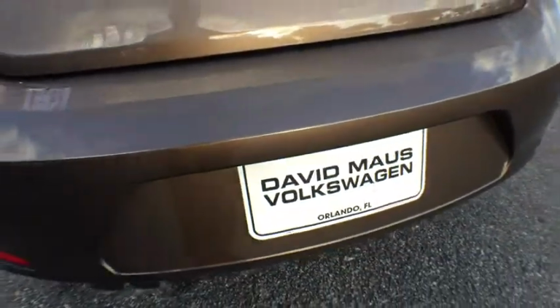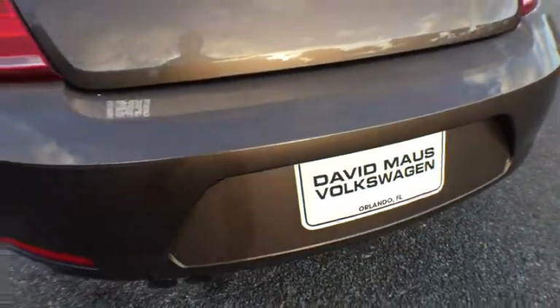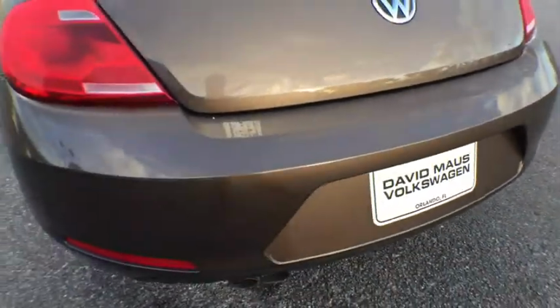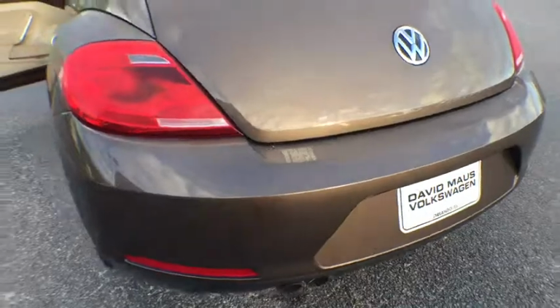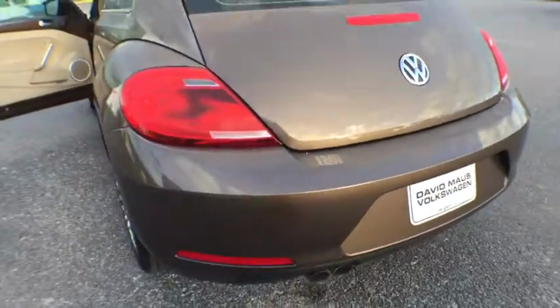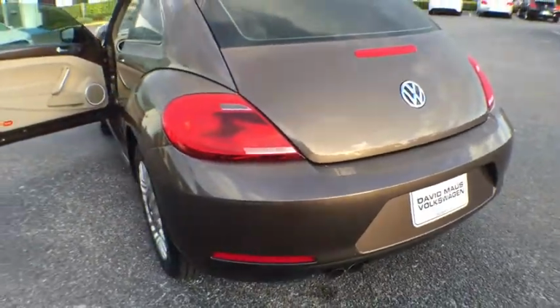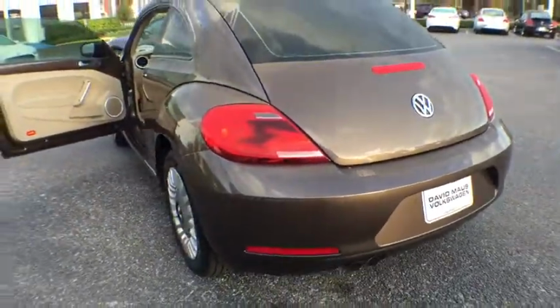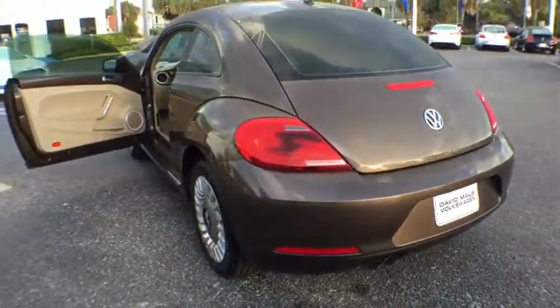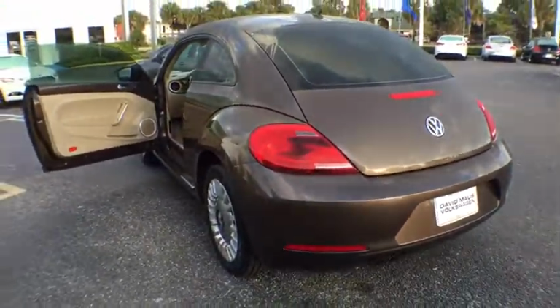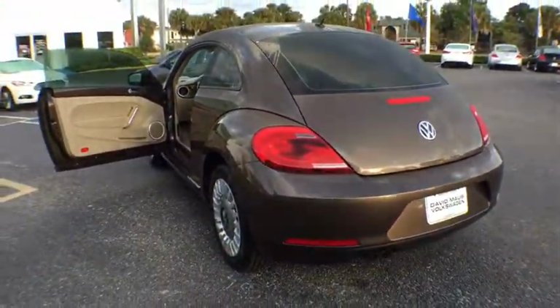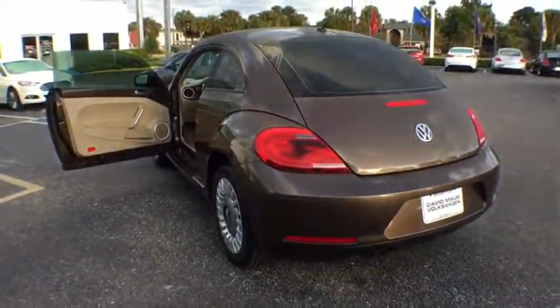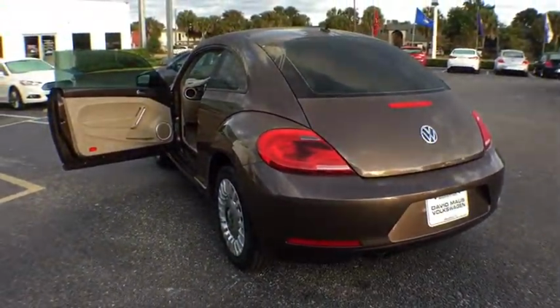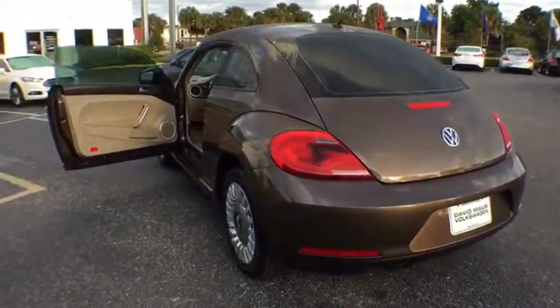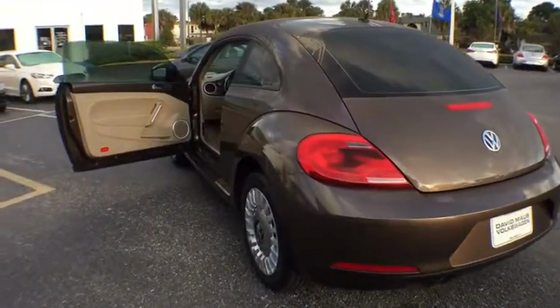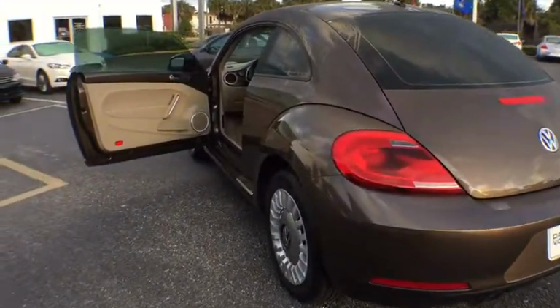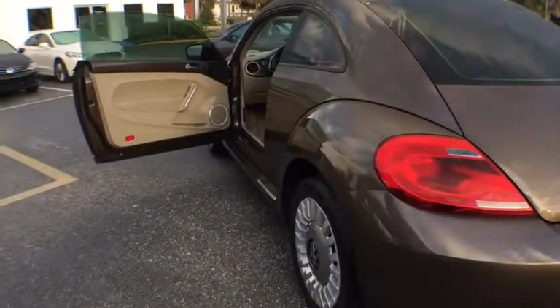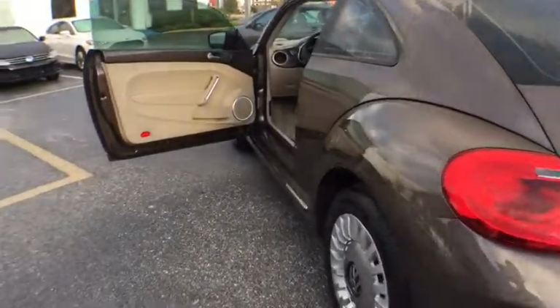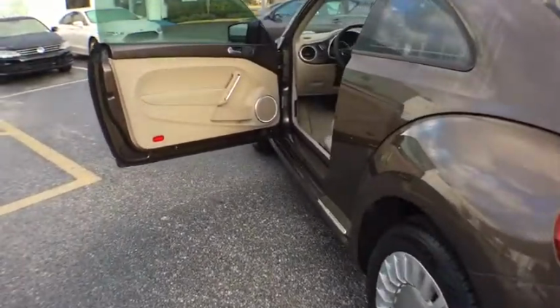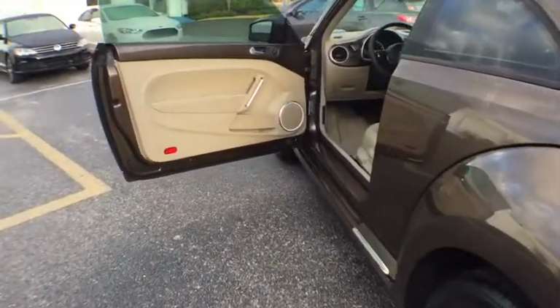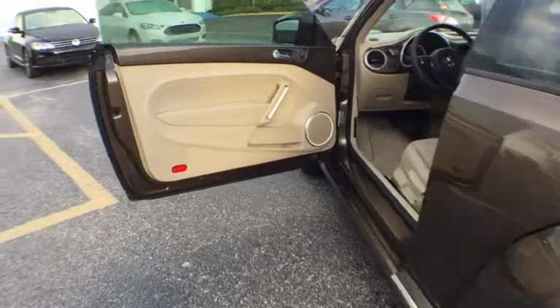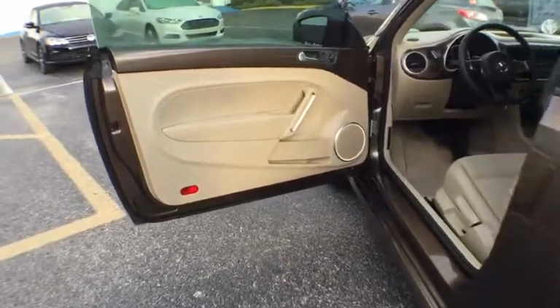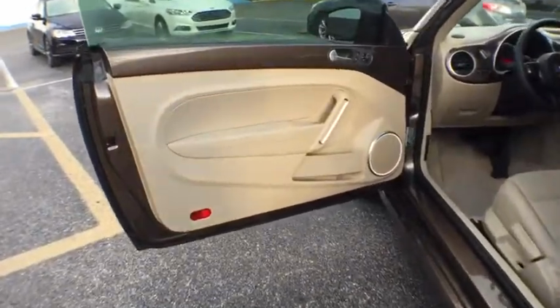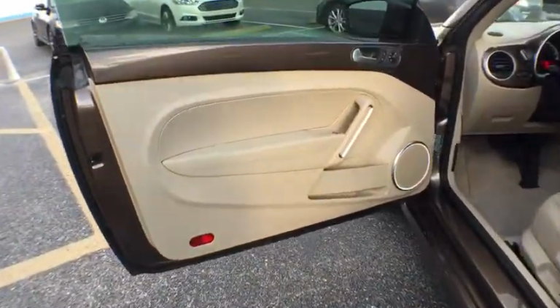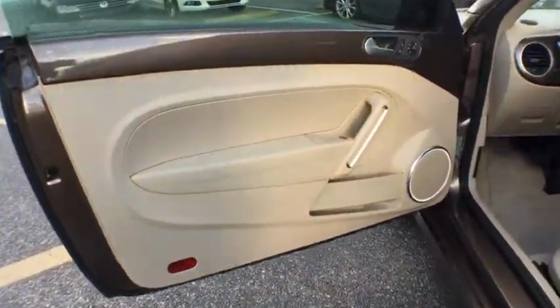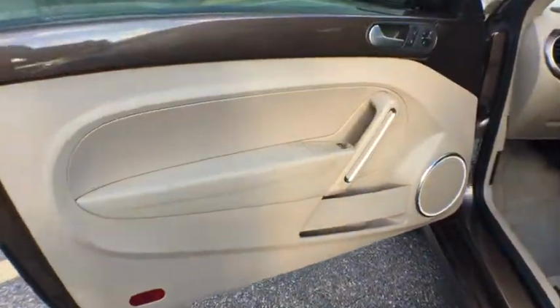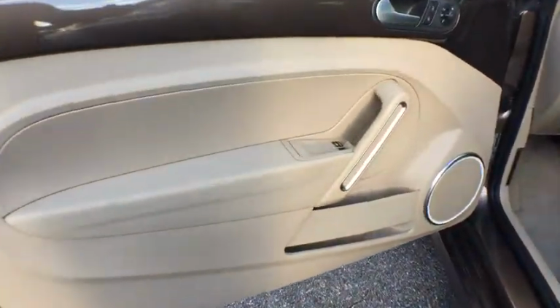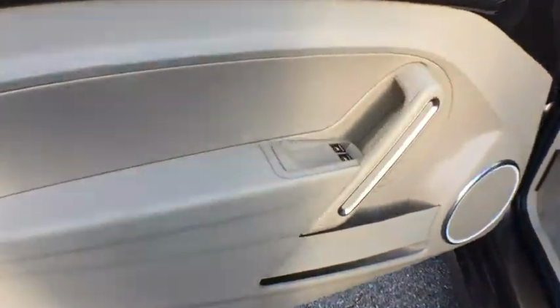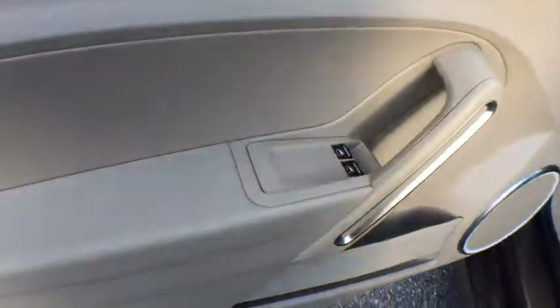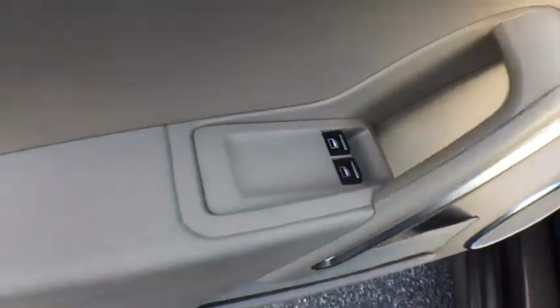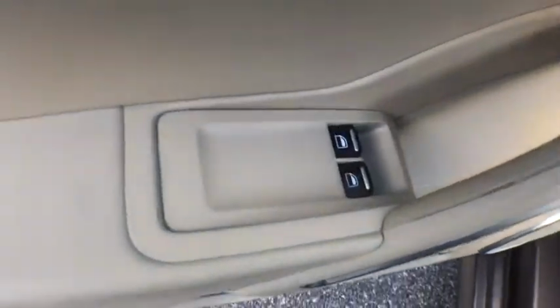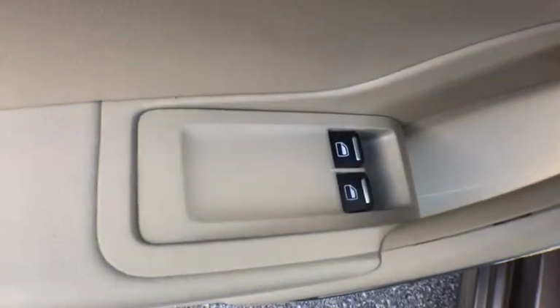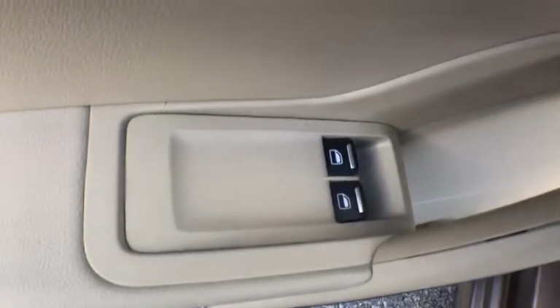Stability control, keyless entry, traction control, anti-lock braking system, Bluetooth, leather-wrapped steering wheel, adjustable steering wheel, power steering, four-wheel disc brakes.